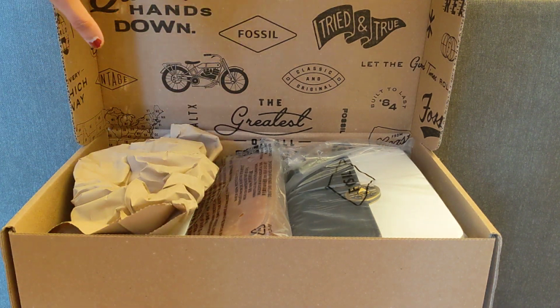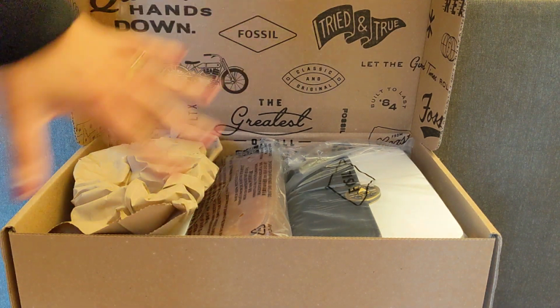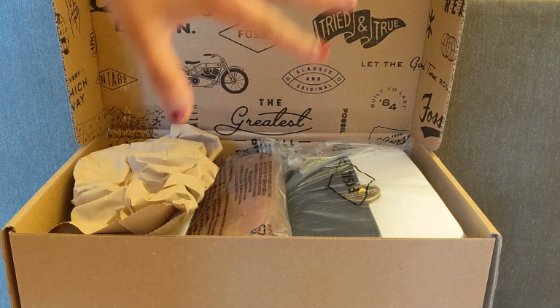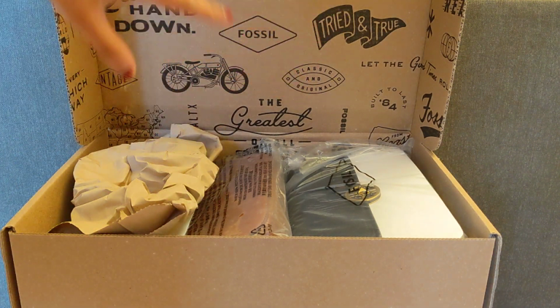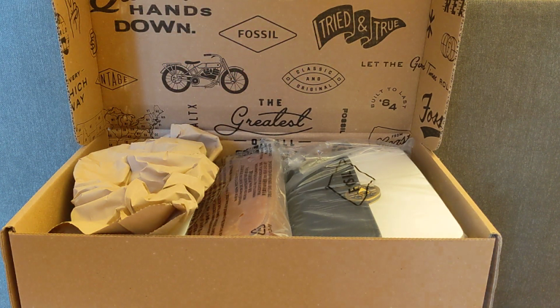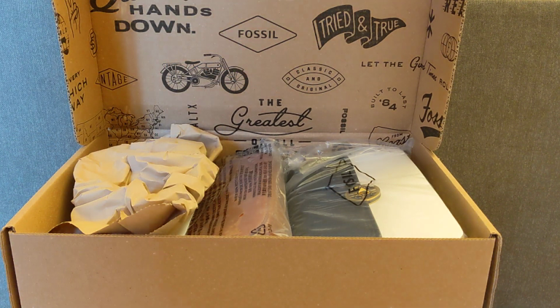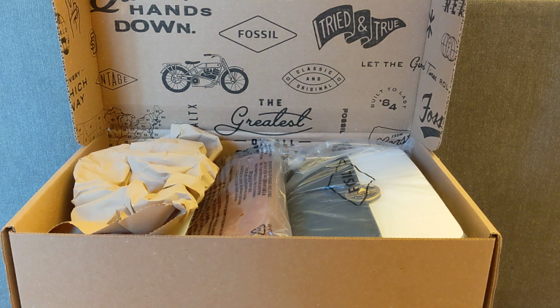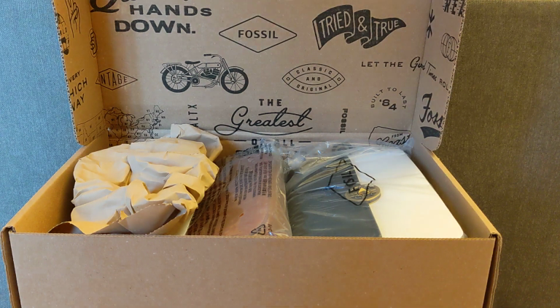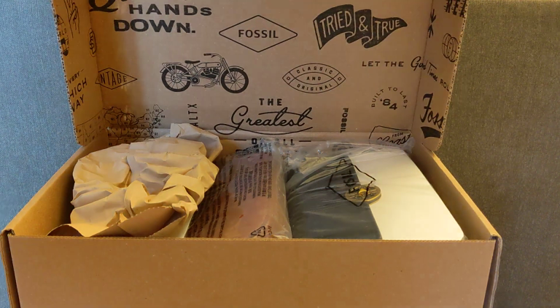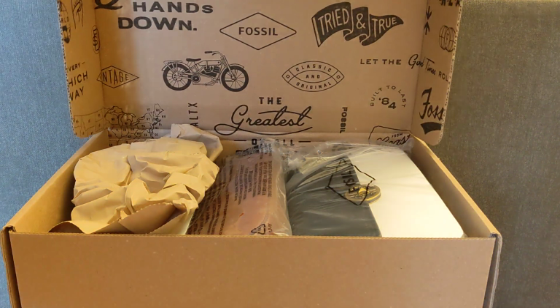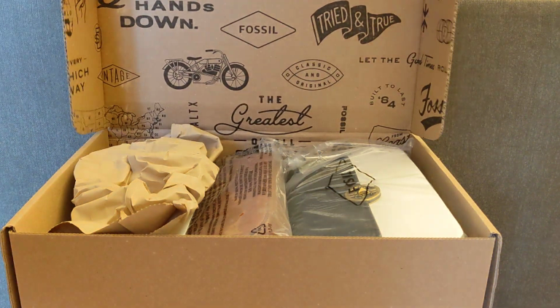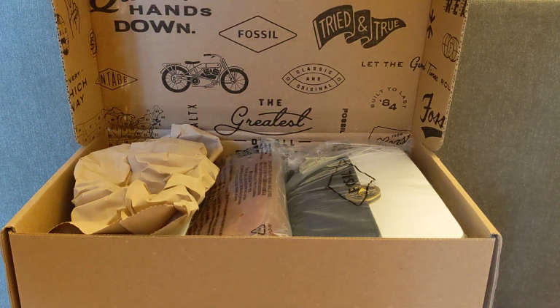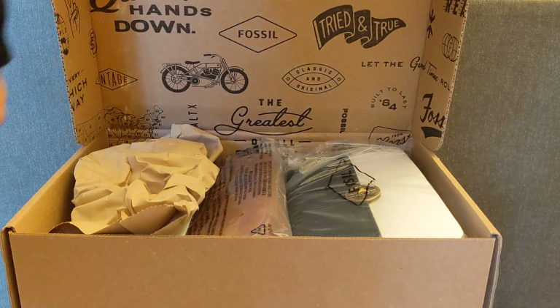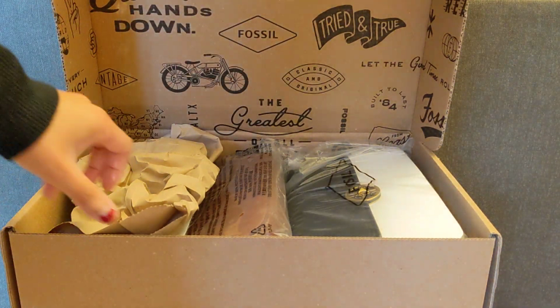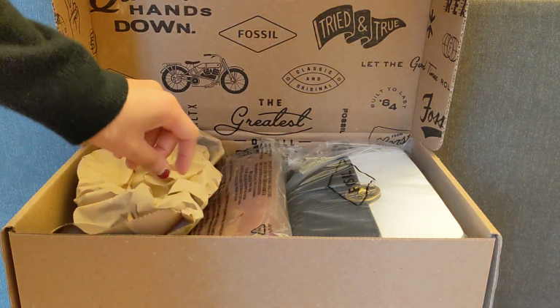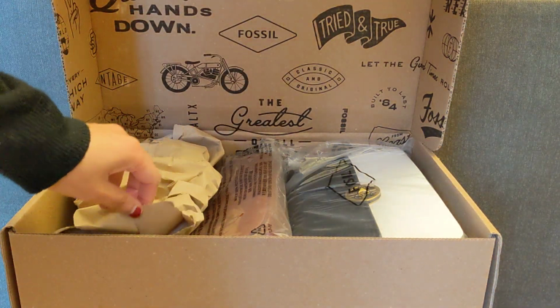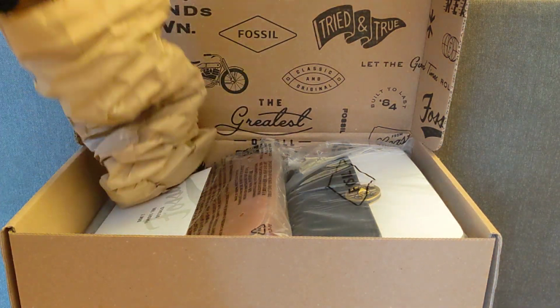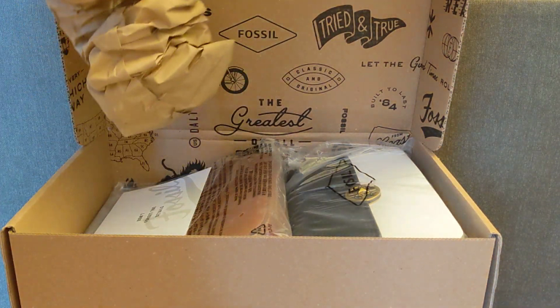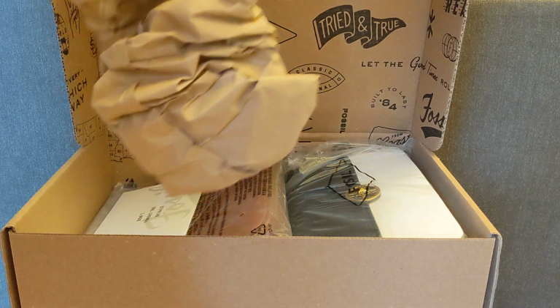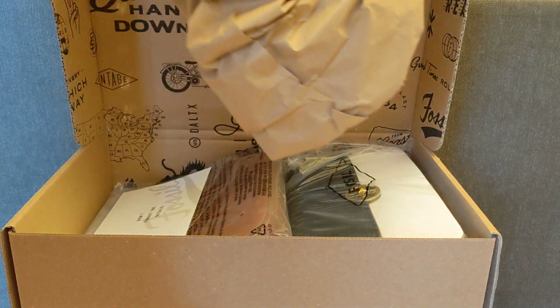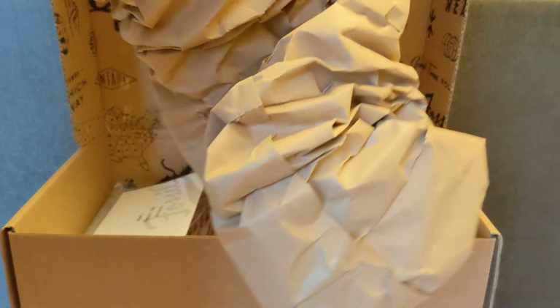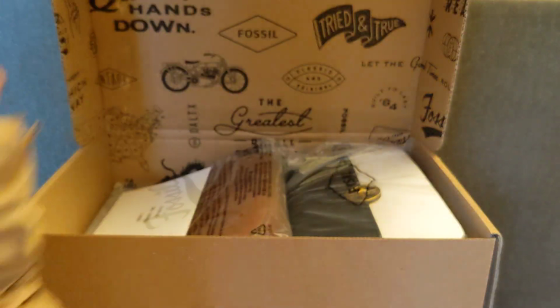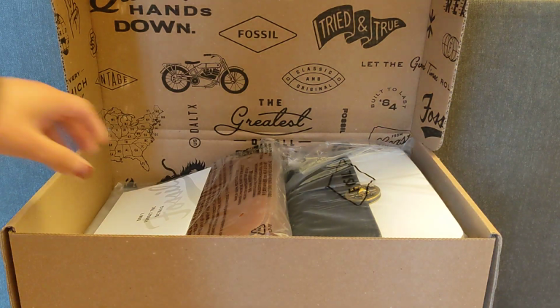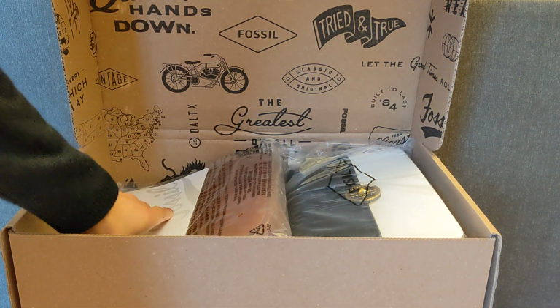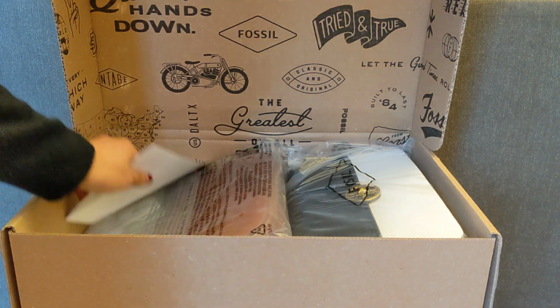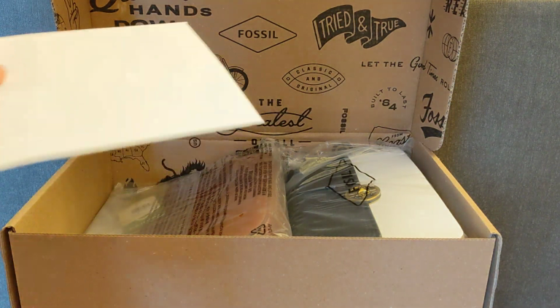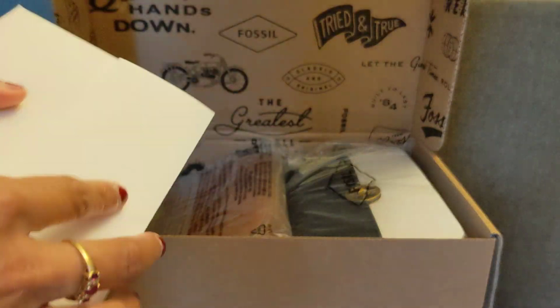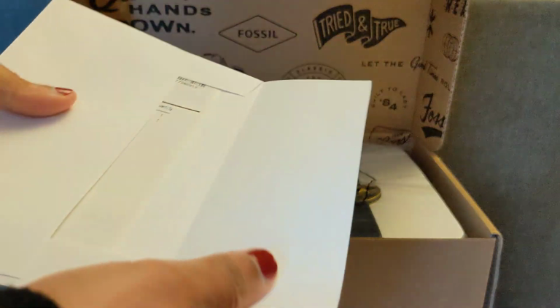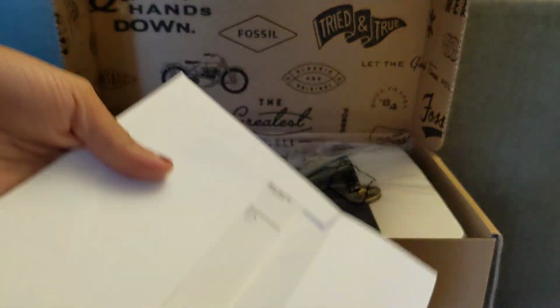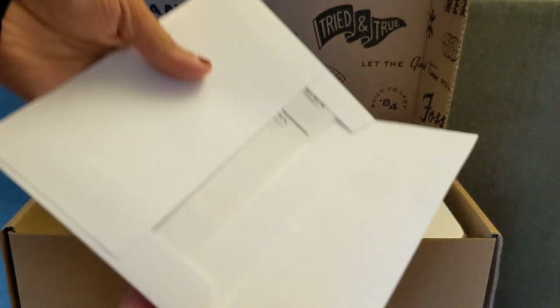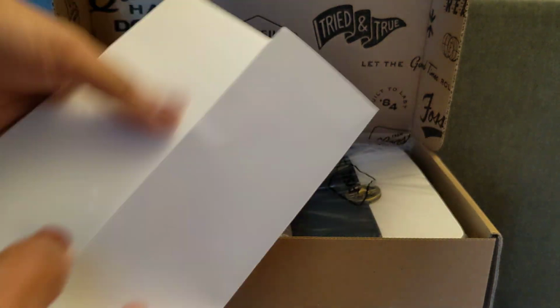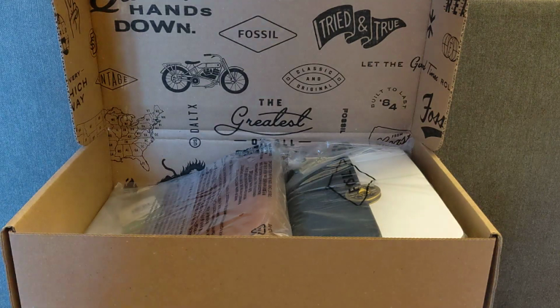You have the nice Fossil packaging — I do like their boxes a lot. It opens up and it's branded. Minimal packaging on the inside, just like one little bit of paper, and then this is the receipt and return label.